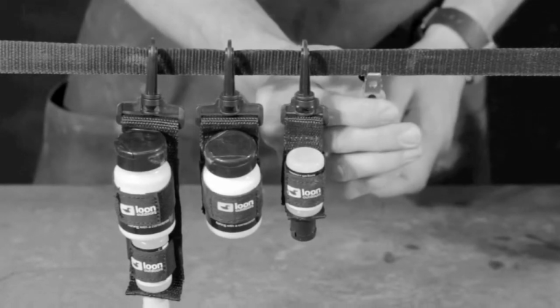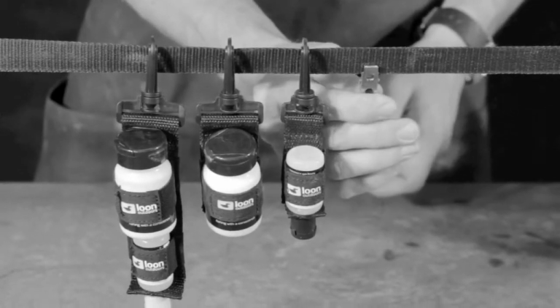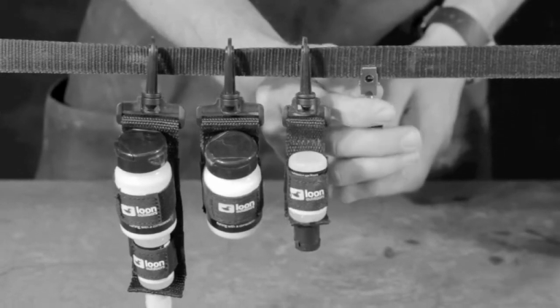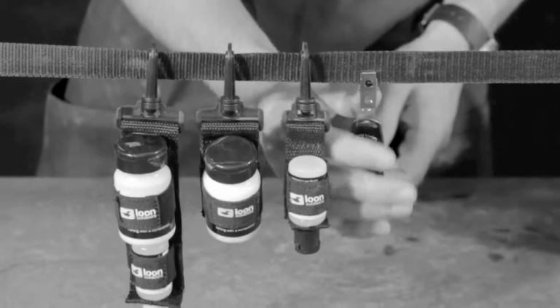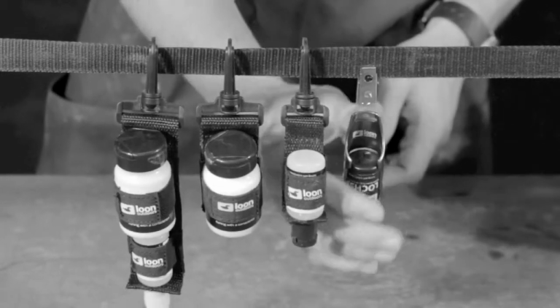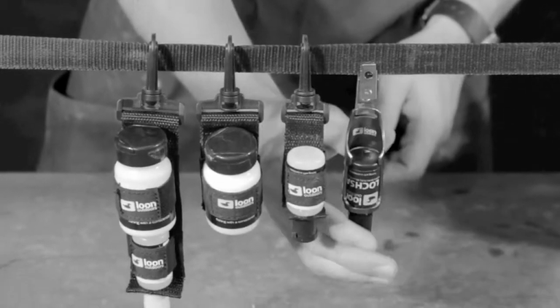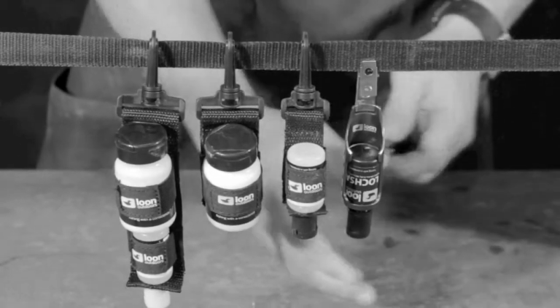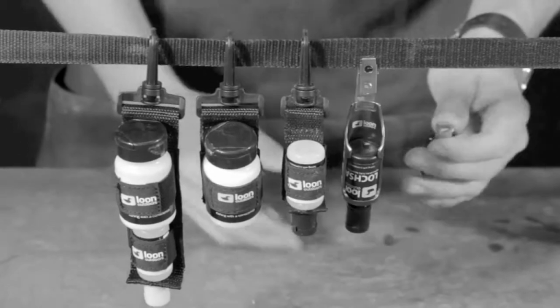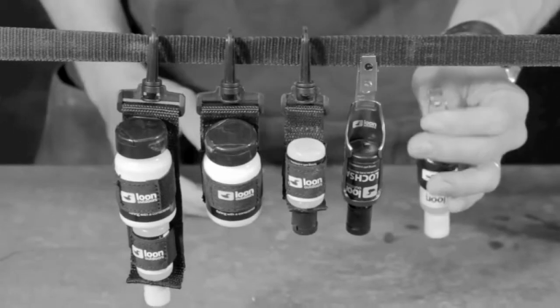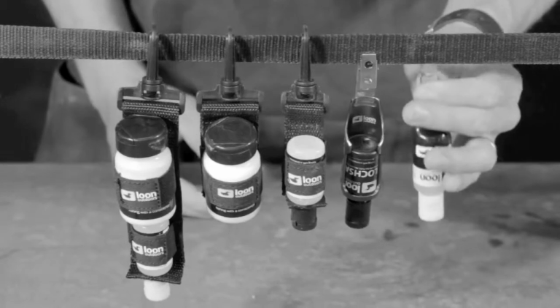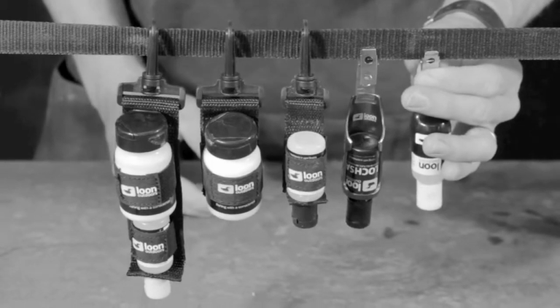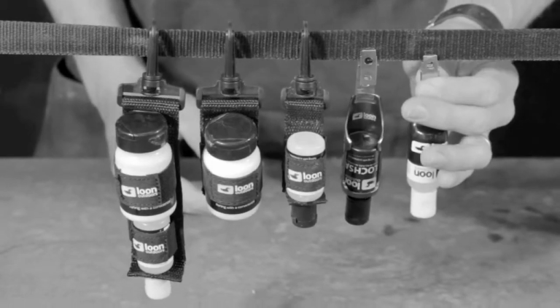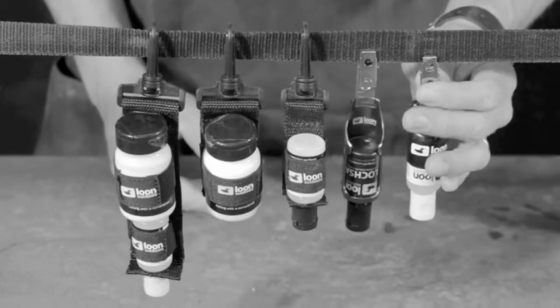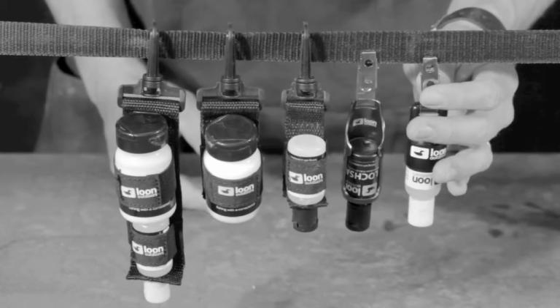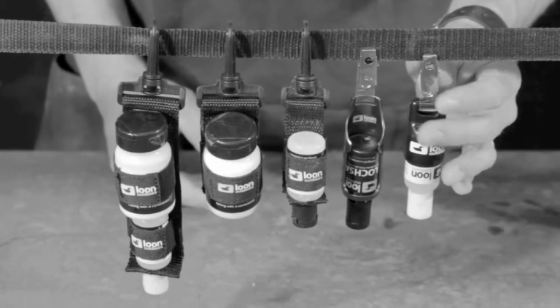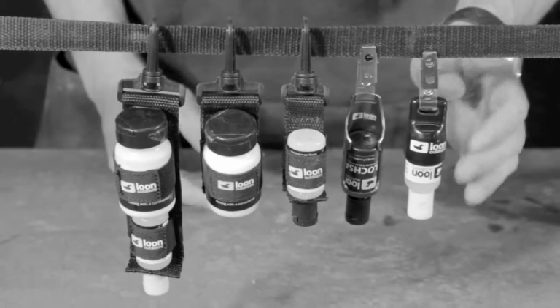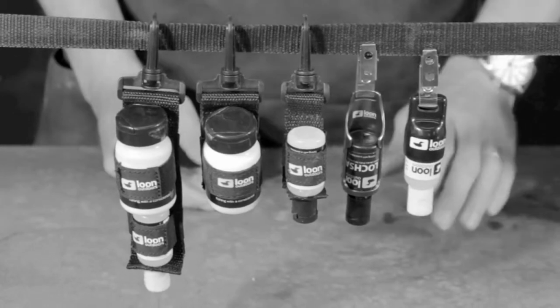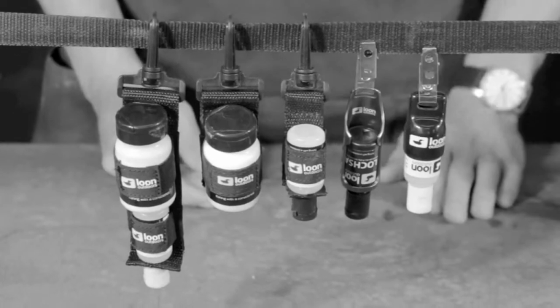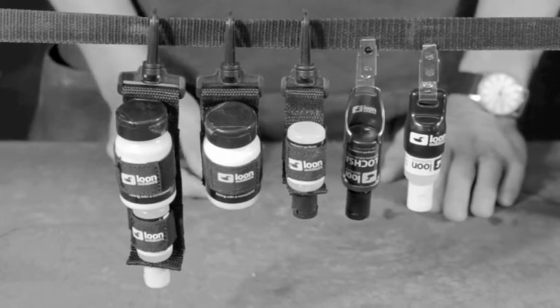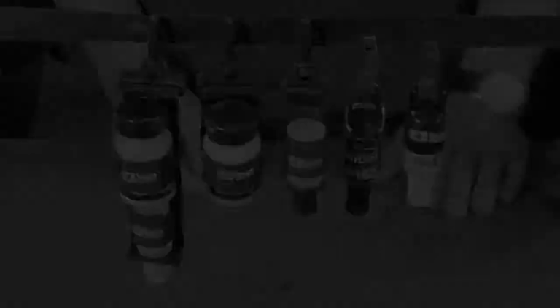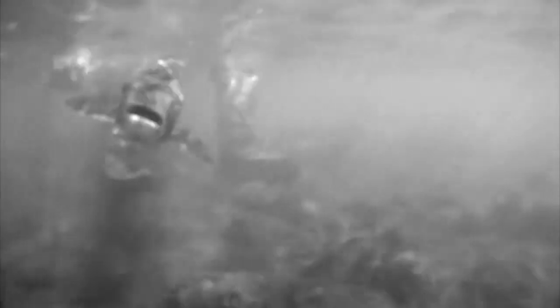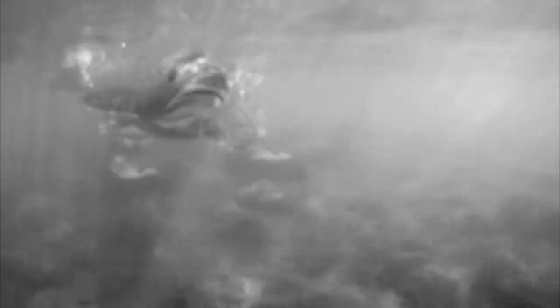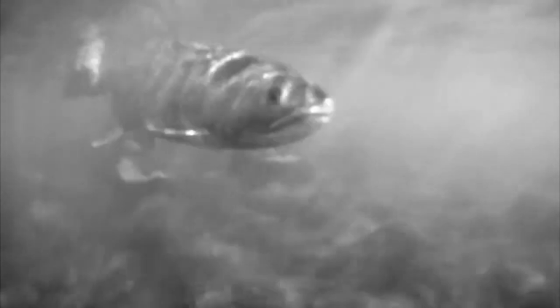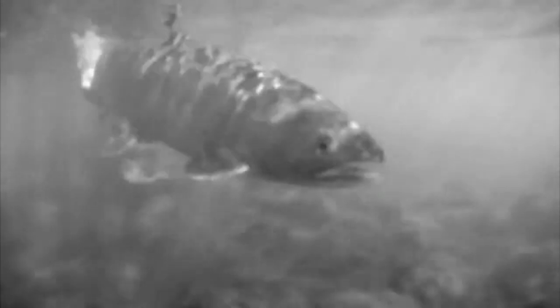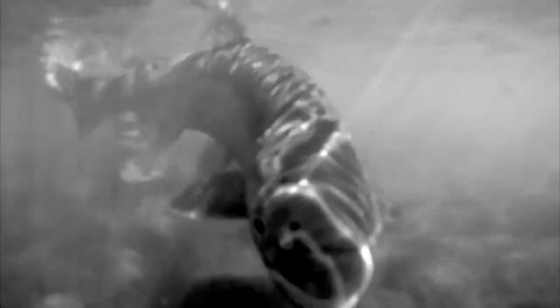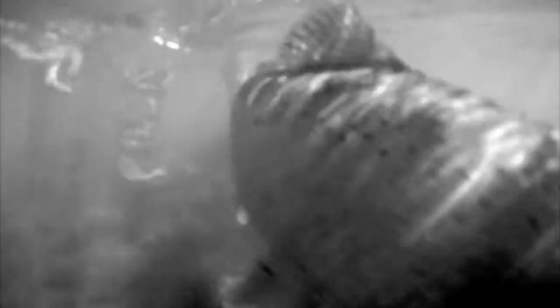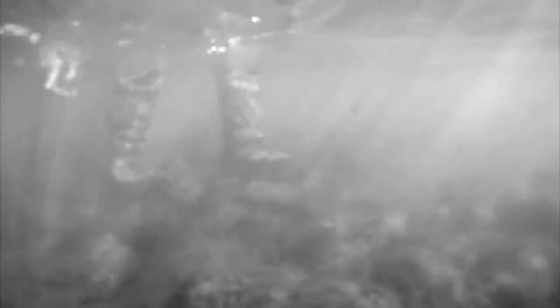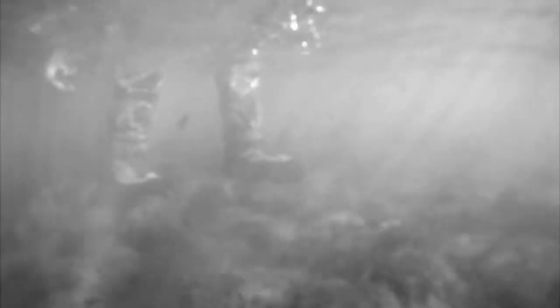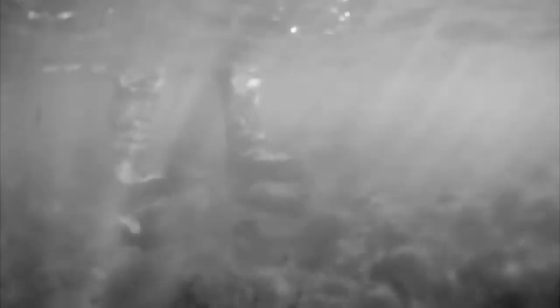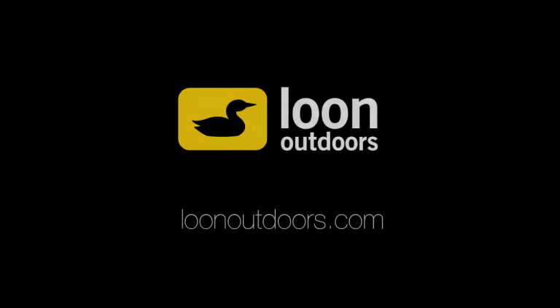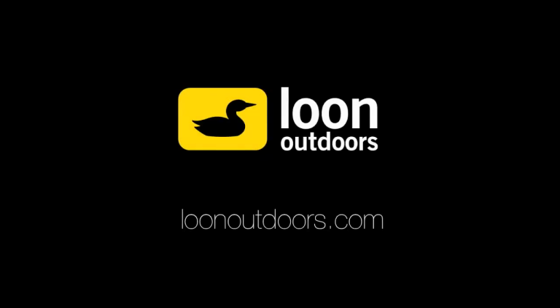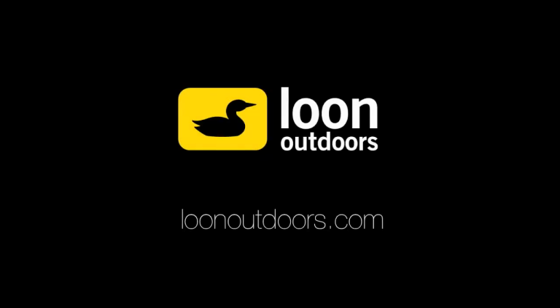EZ-Dry can be conveniently stored on a pack or vest by using one of Loon's caddies. To learn more about EZ-Dry and to see the rest of our product line, visit us at LoonOutdoors.com.